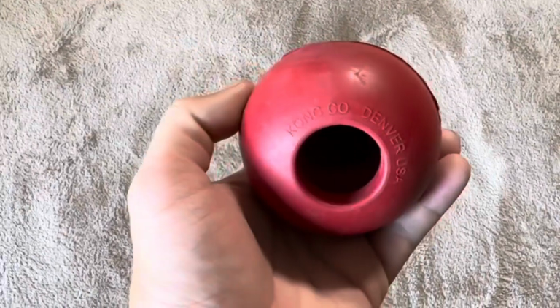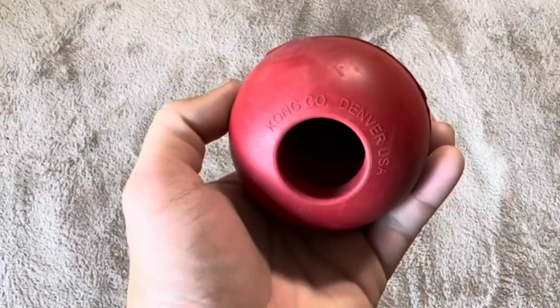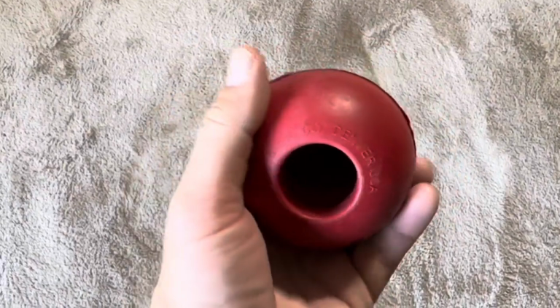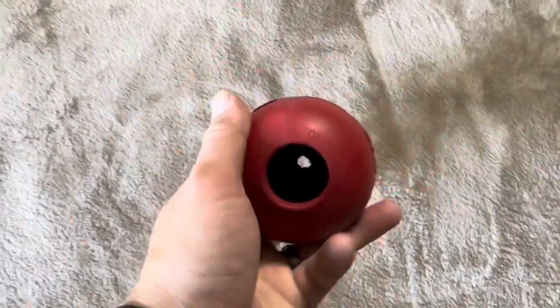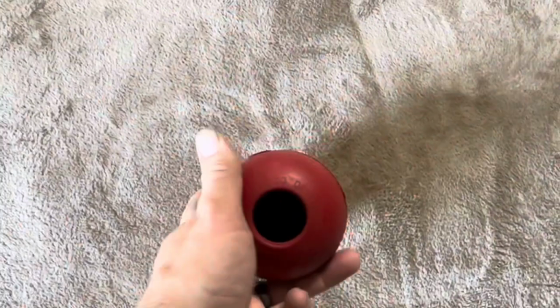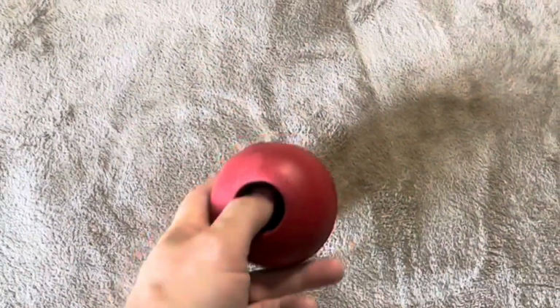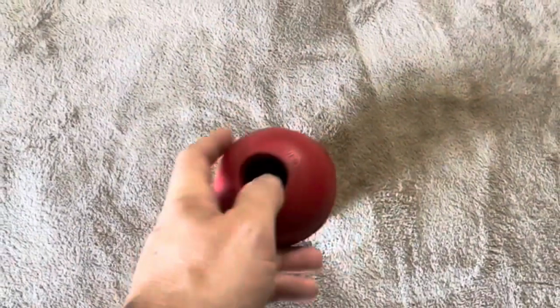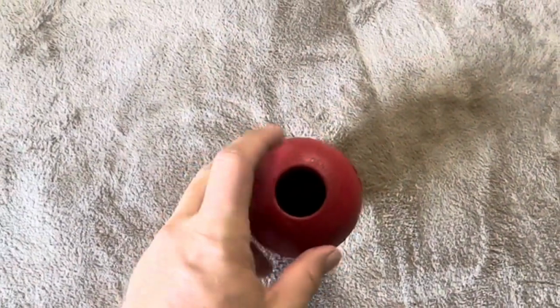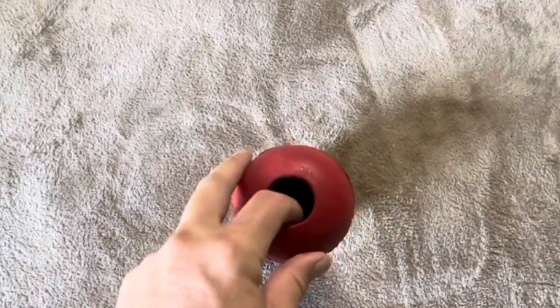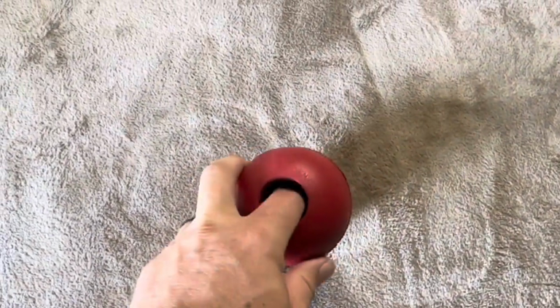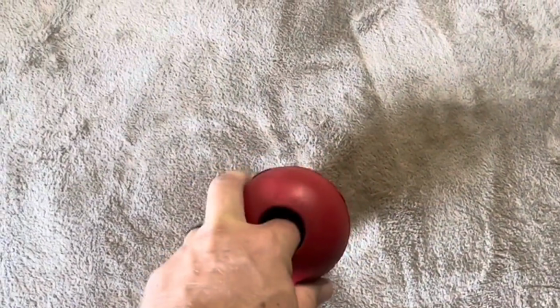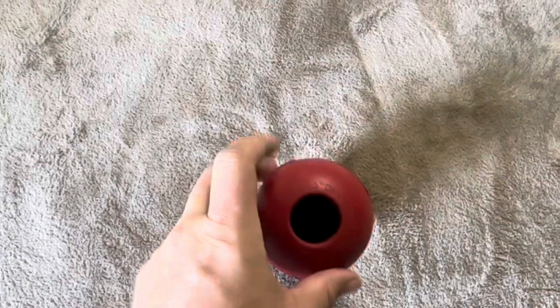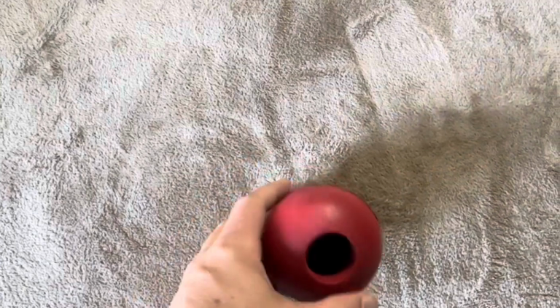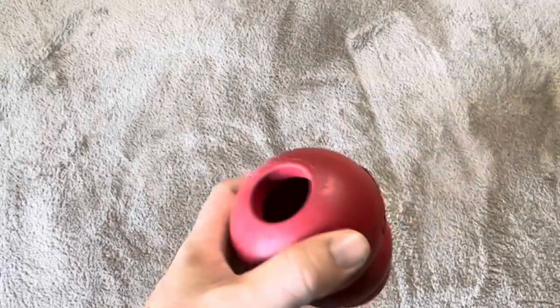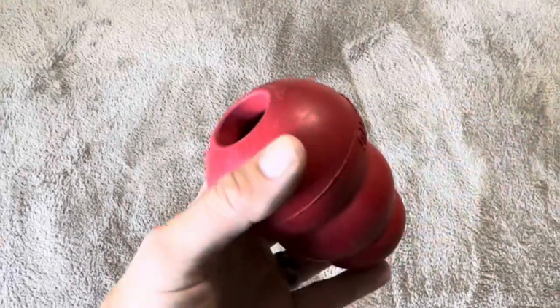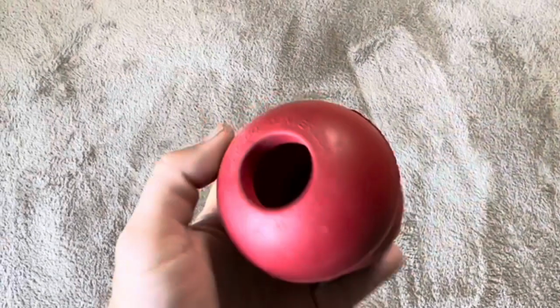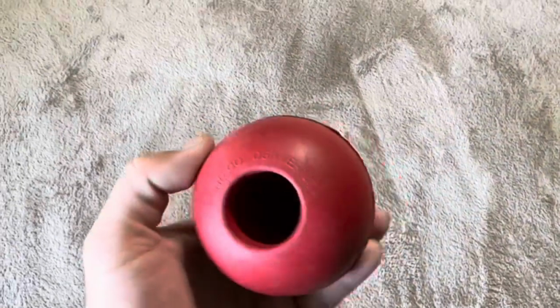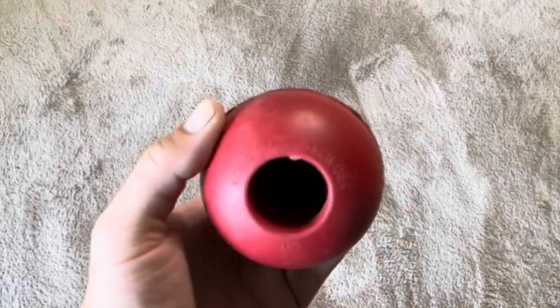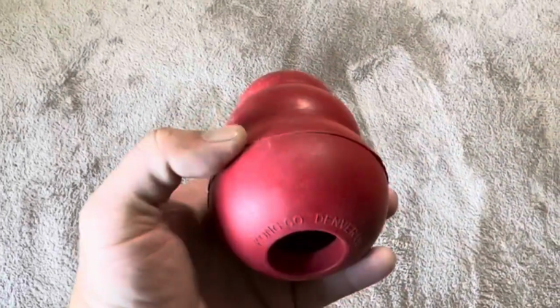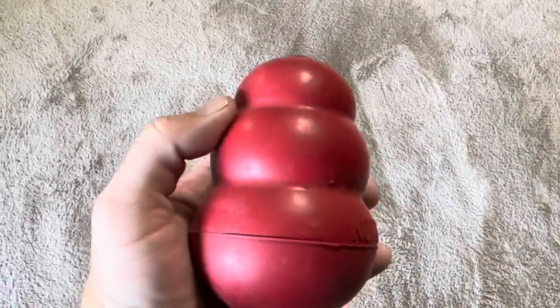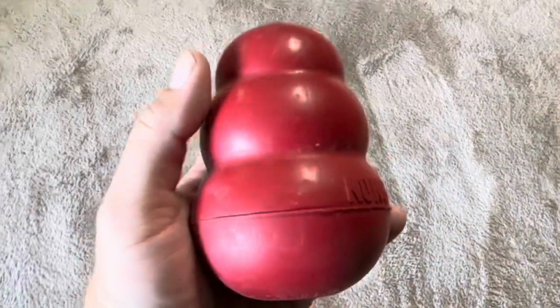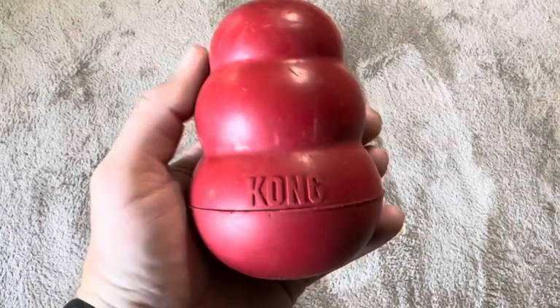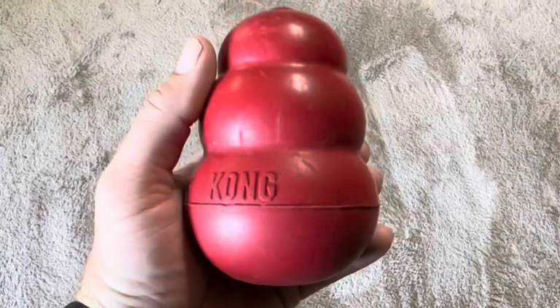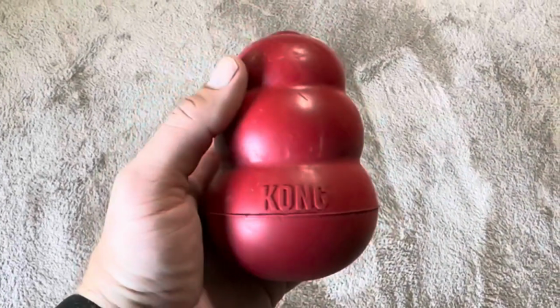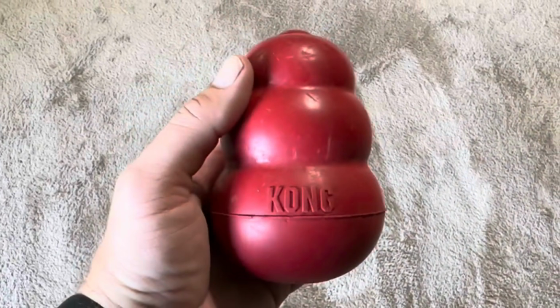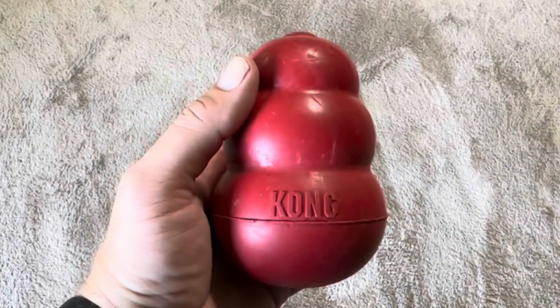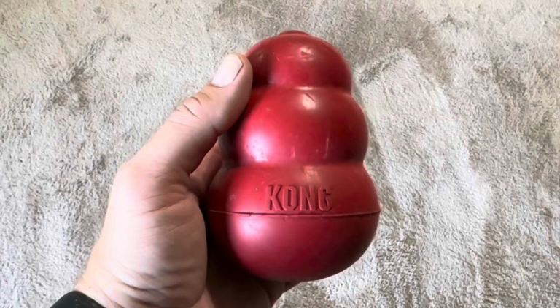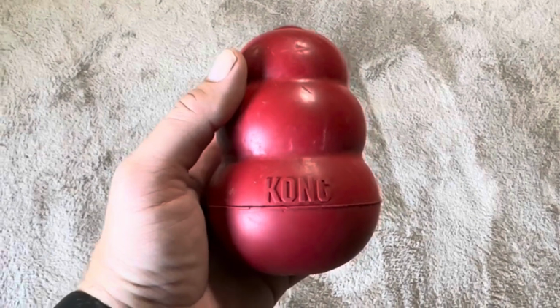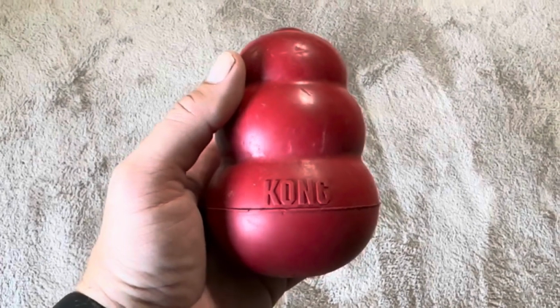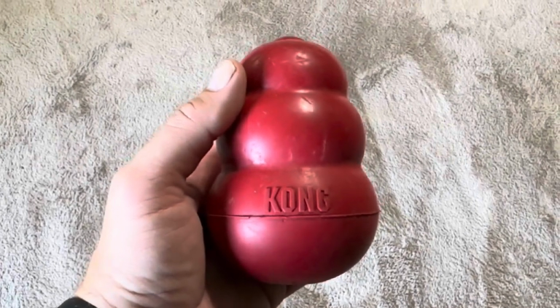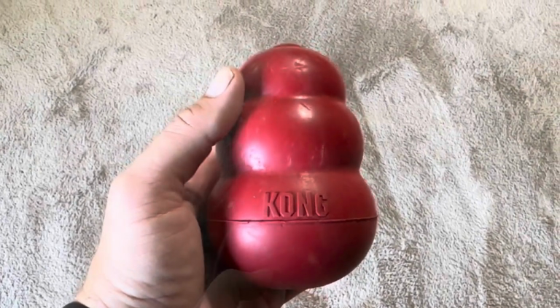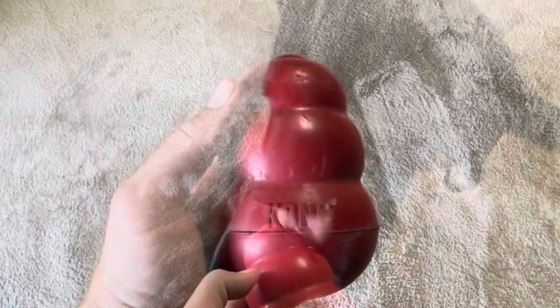The nice thing about this is that at the bottom here you can actually put a treat or treats inside to keep them busy. We use this for our dog if we're going to be away for a little while — it works great for that.